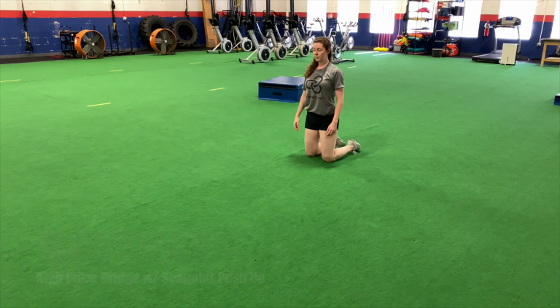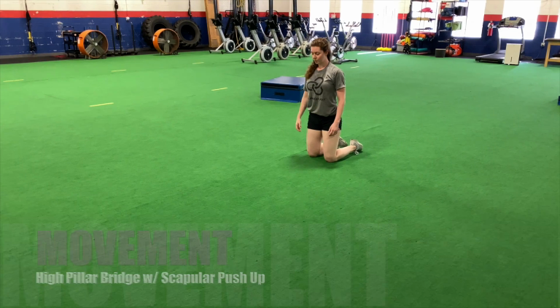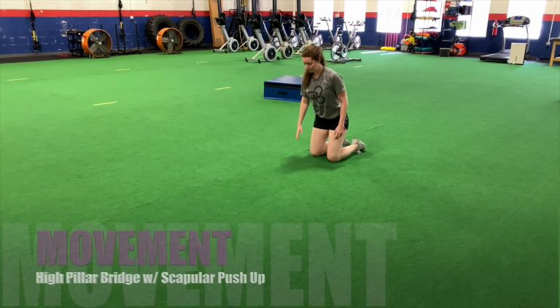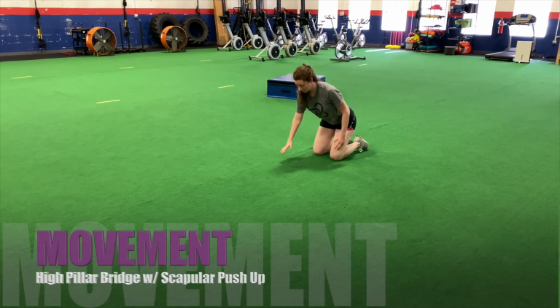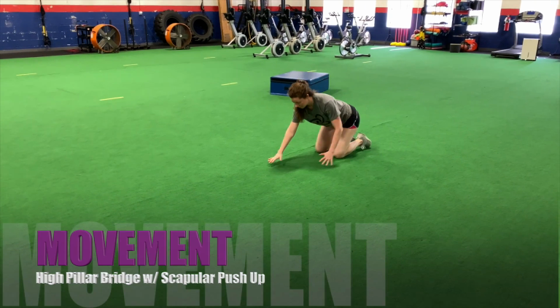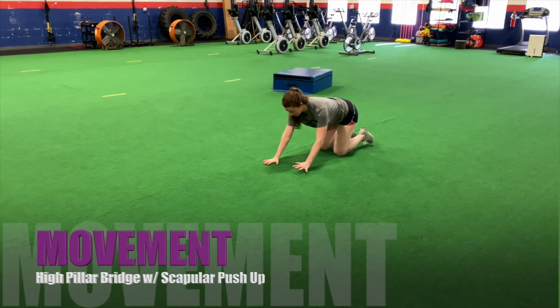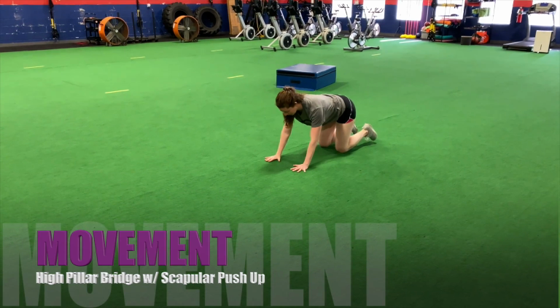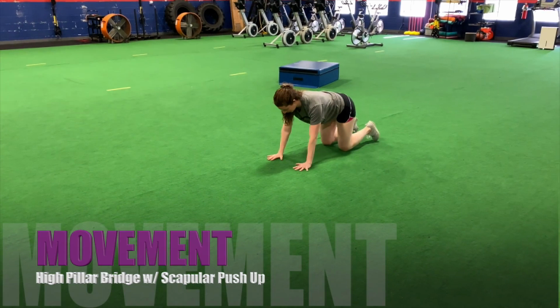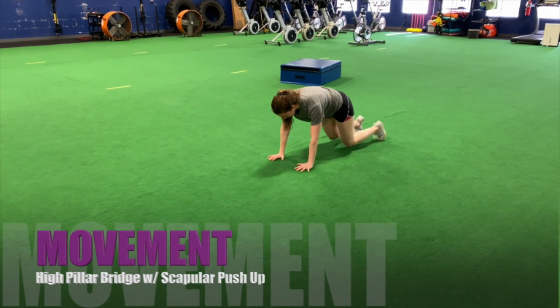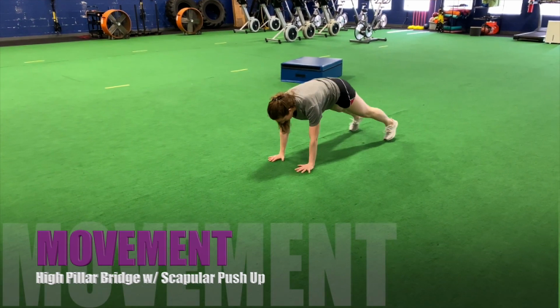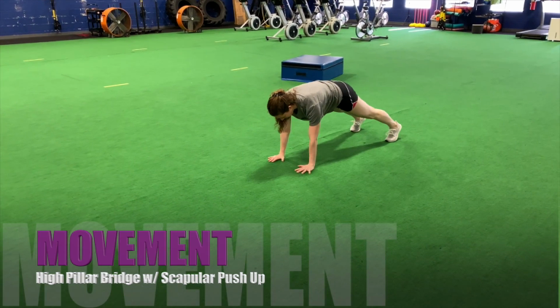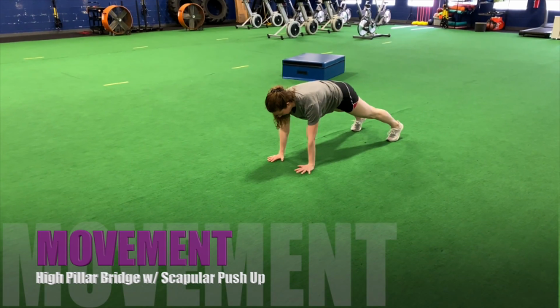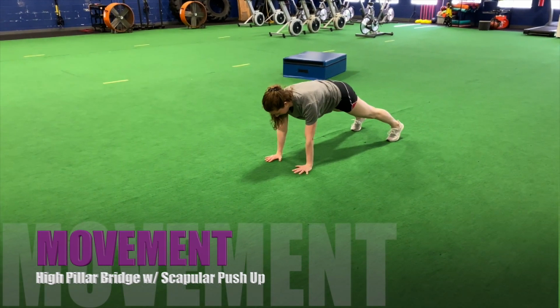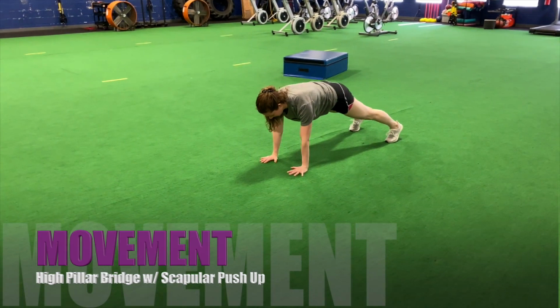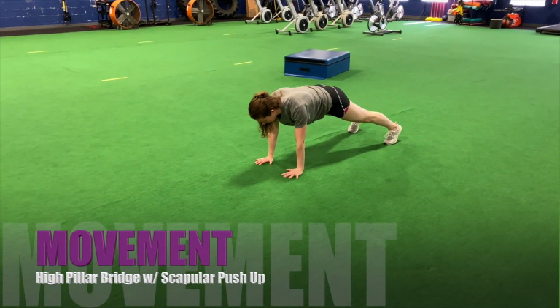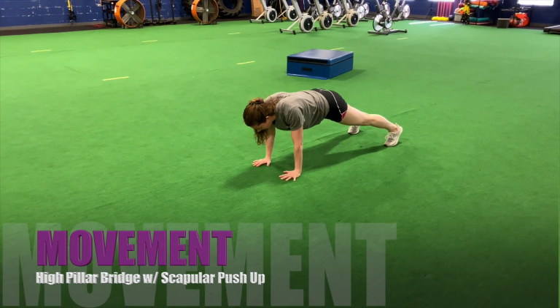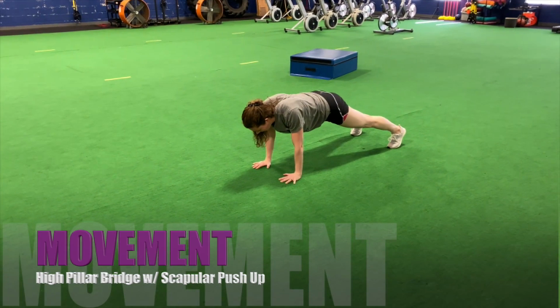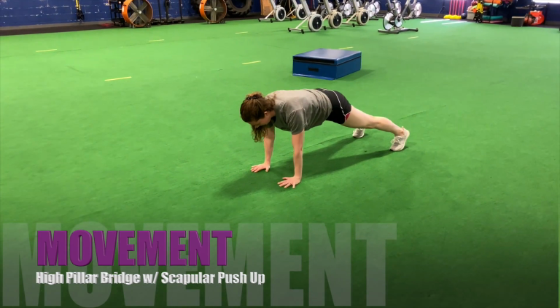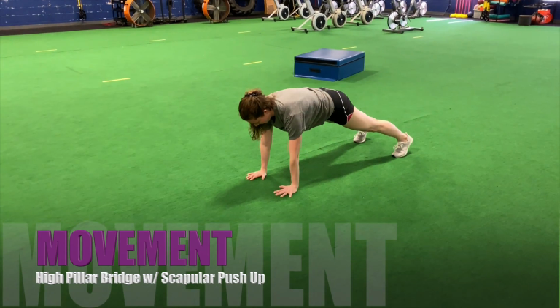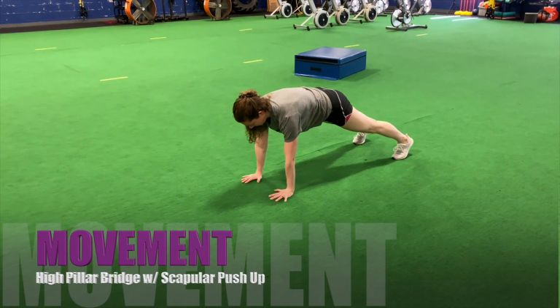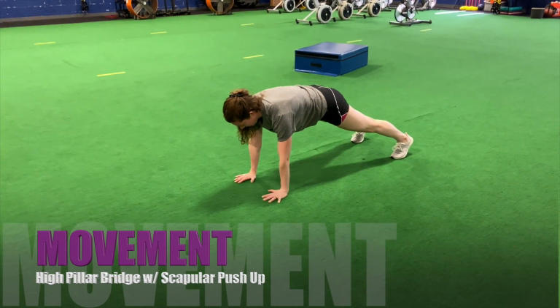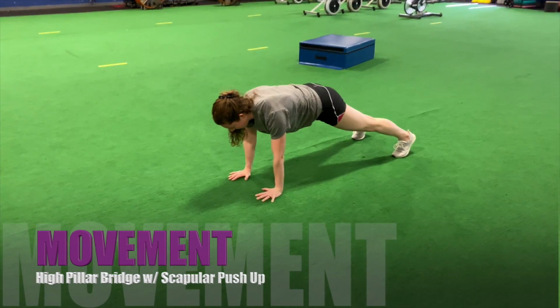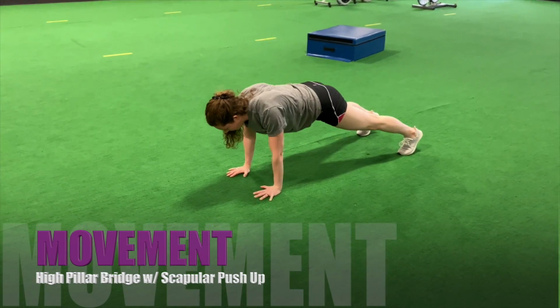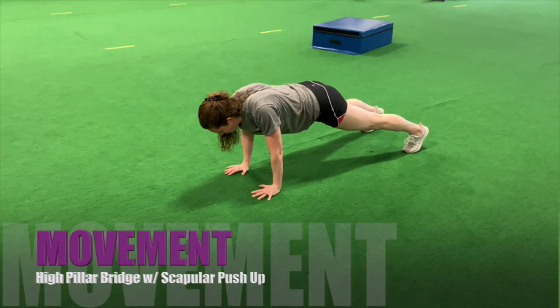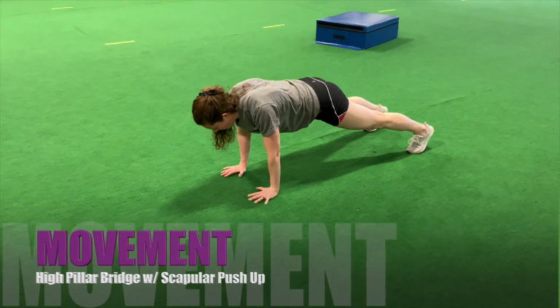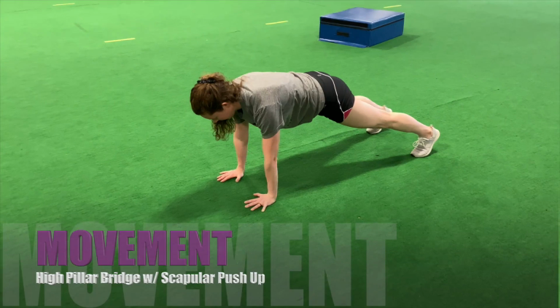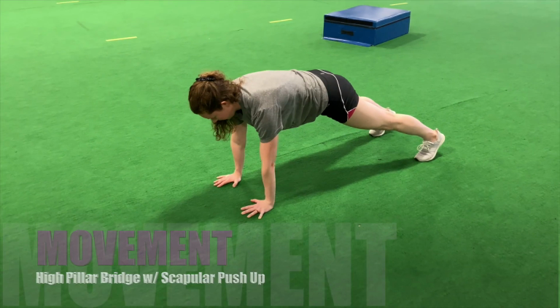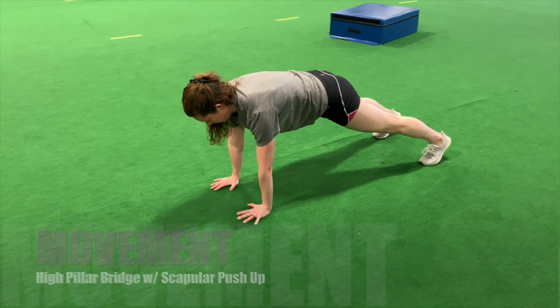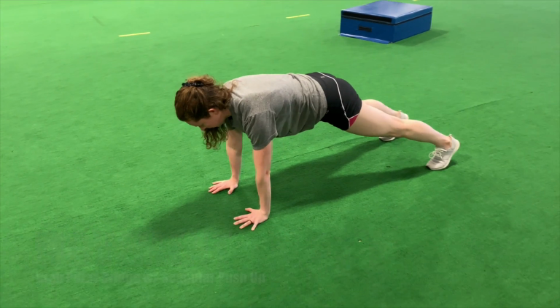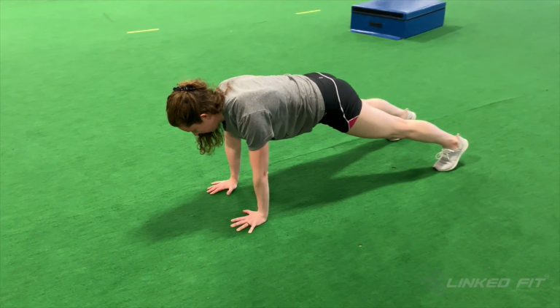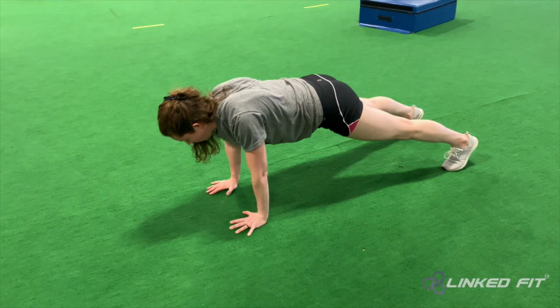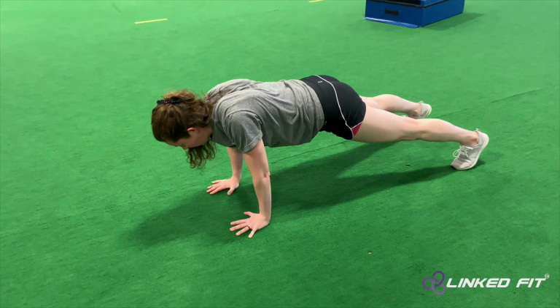High pillar bridge with scapular push-up. To perform this movement, go into a high pillar bridge position. Brace the body.